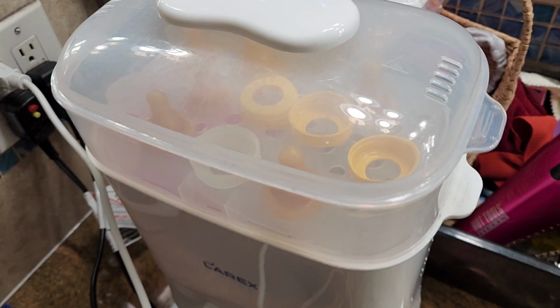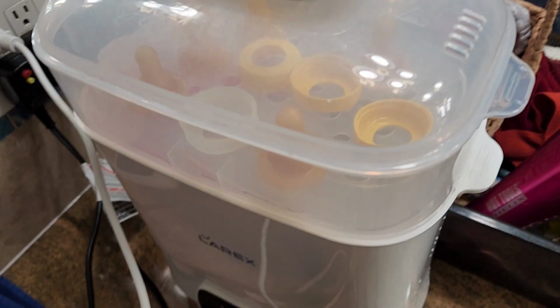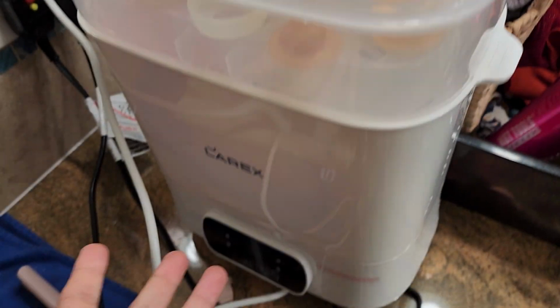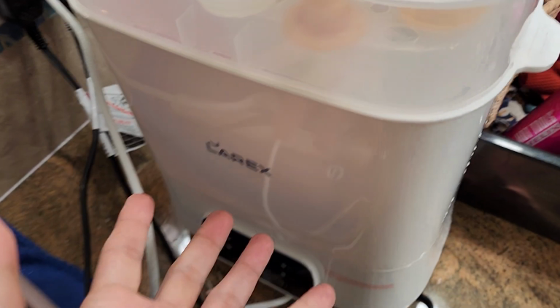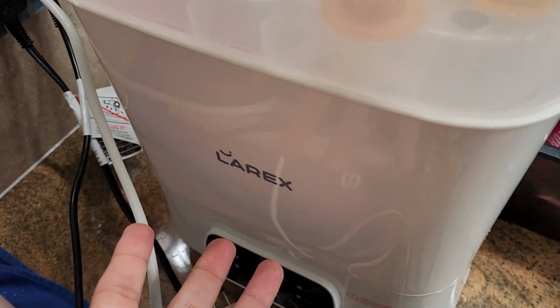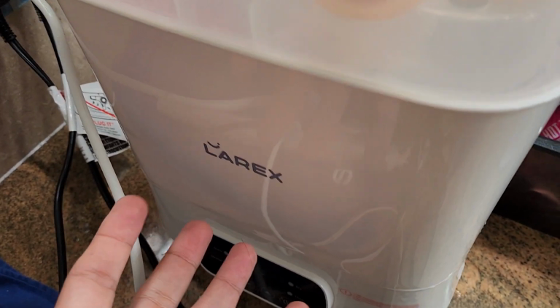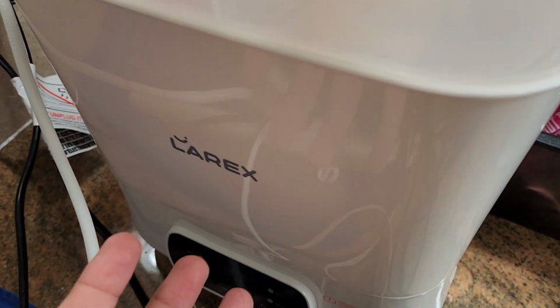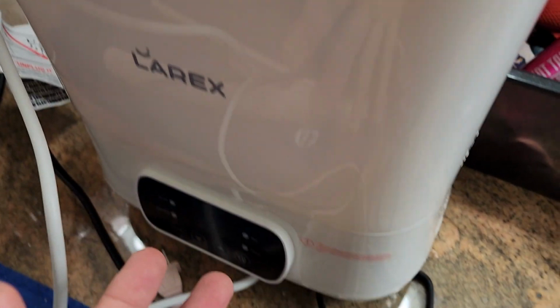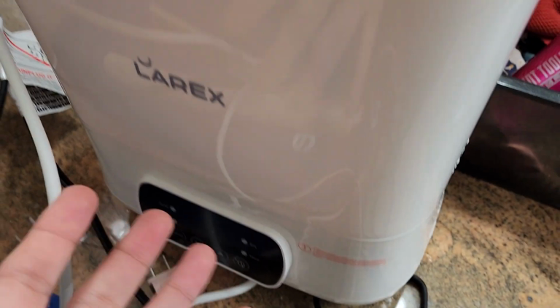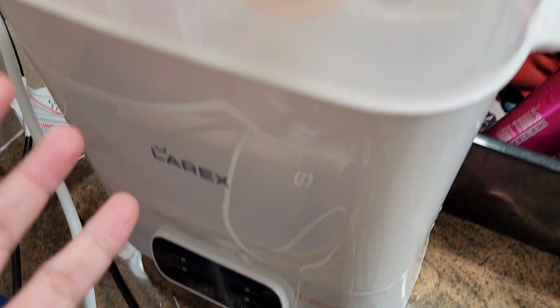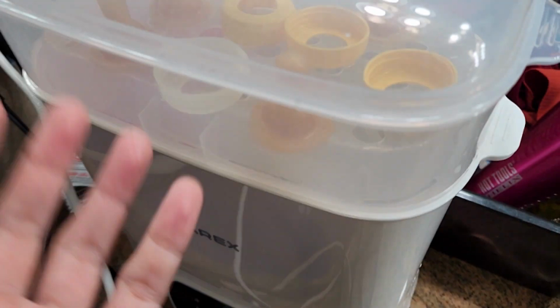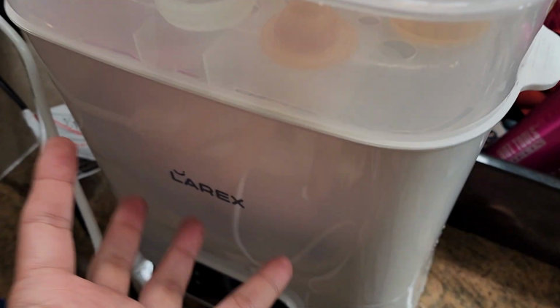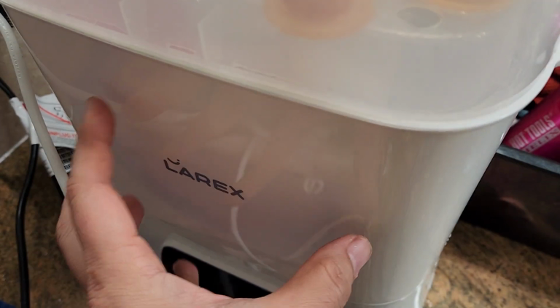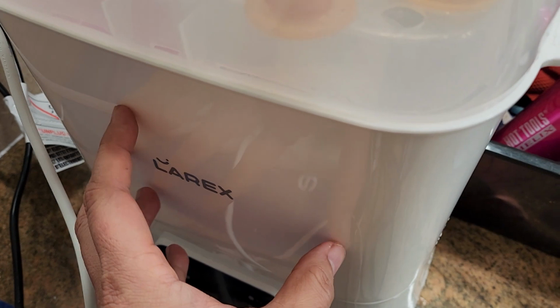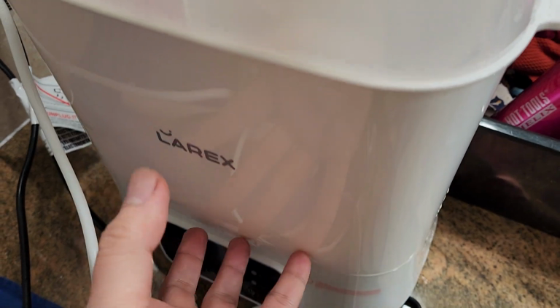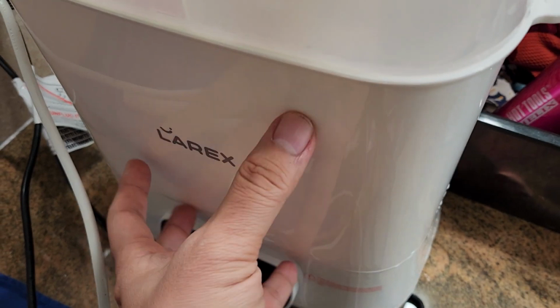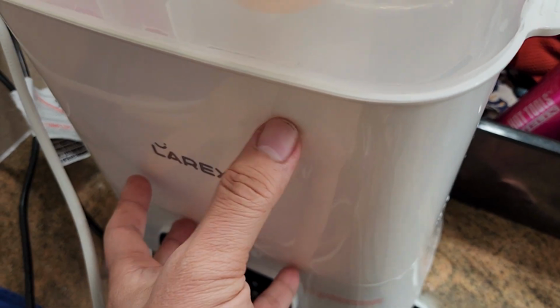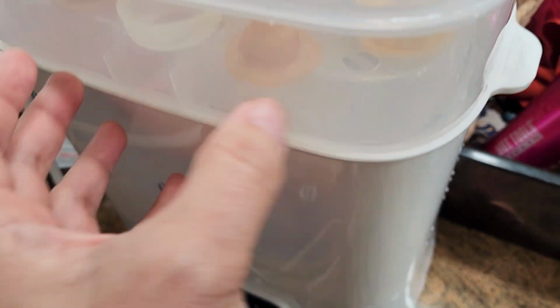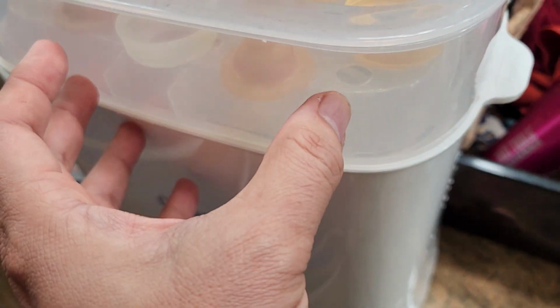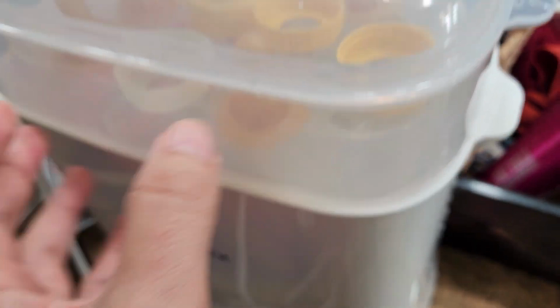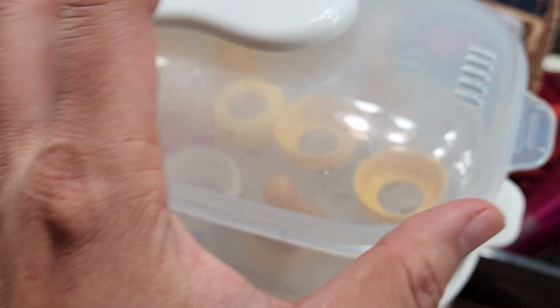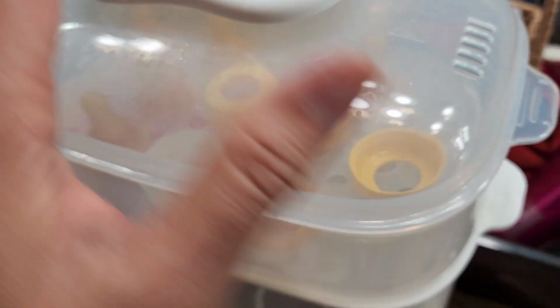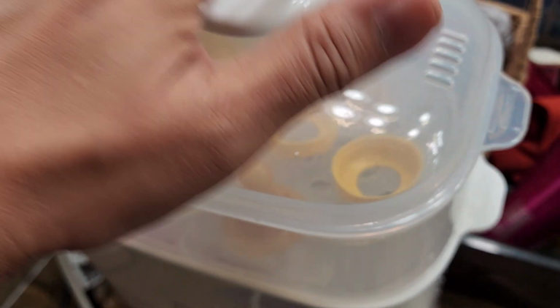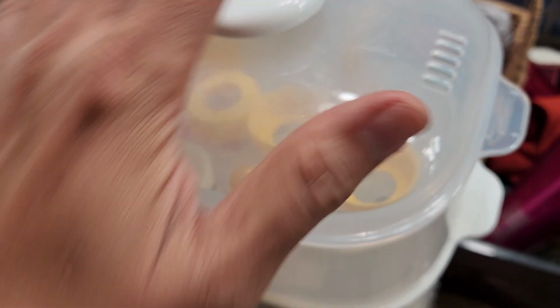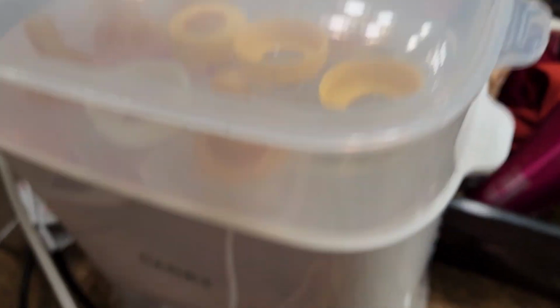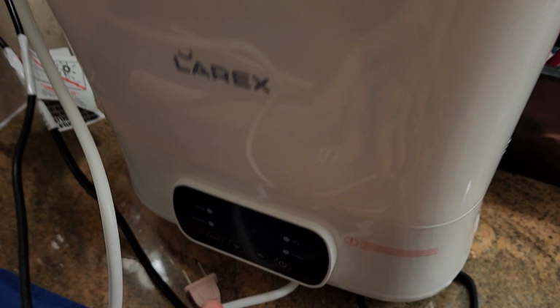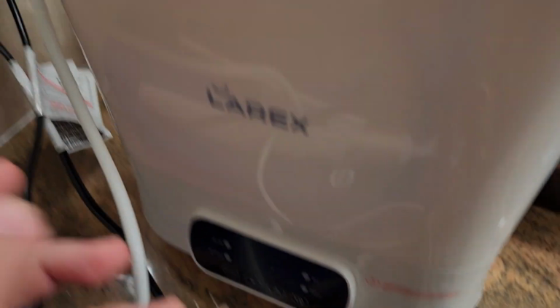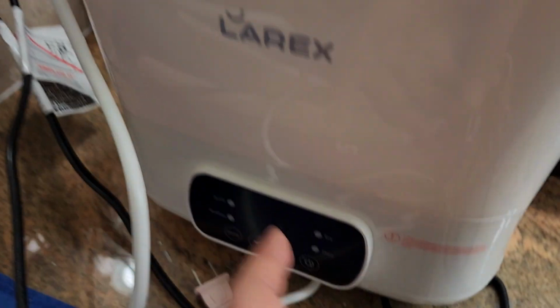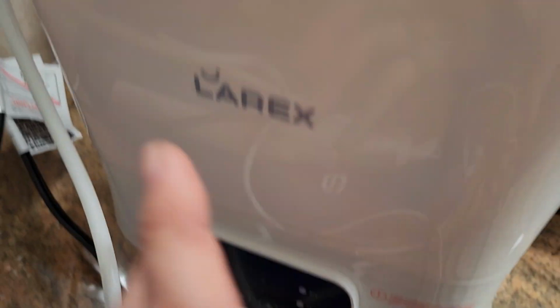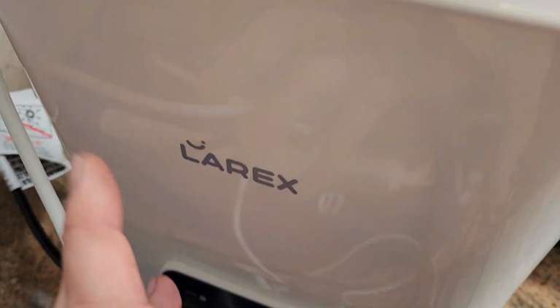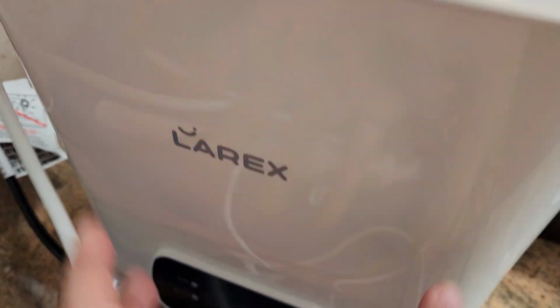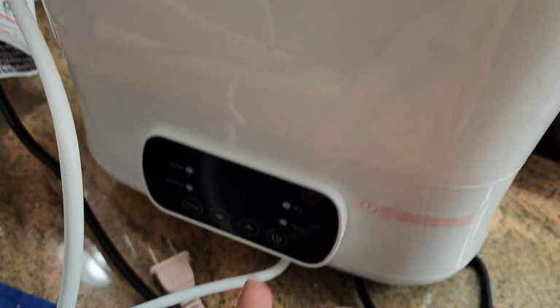Pretty simple baby bottle sterilizer. Bottles go here, this comes apart, this comes apart — put your stuff in that. It has a lid, and what's cool is once you plug it in, put a certain amount of water in.